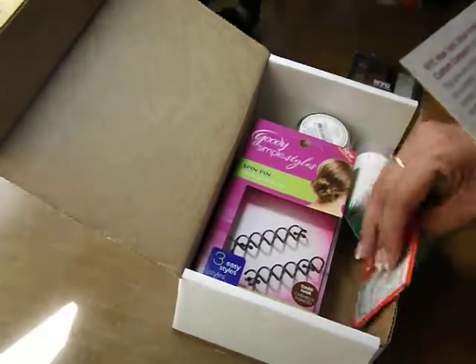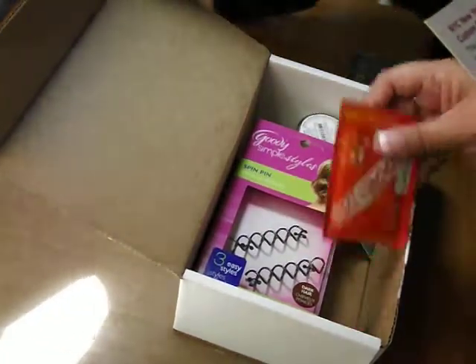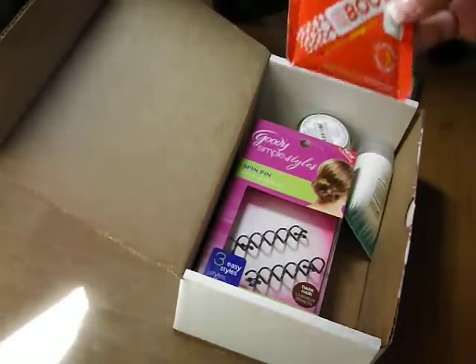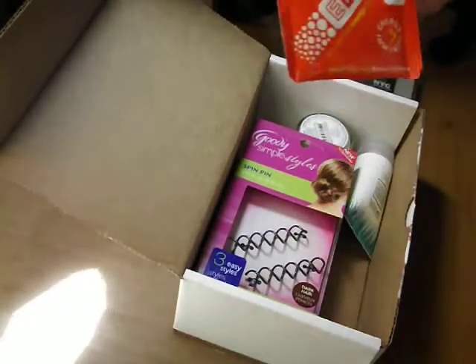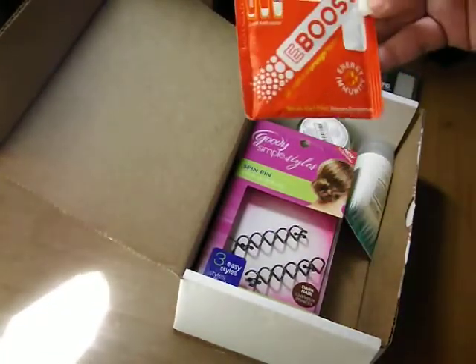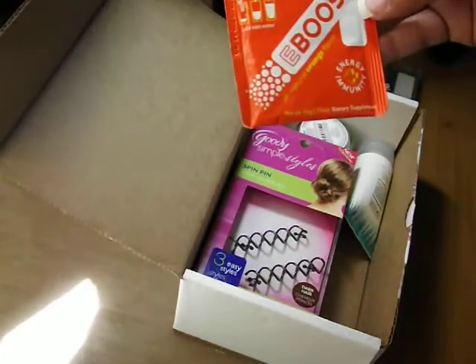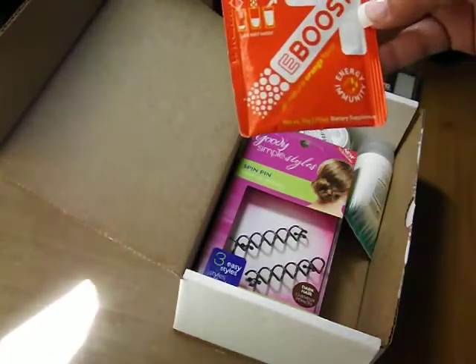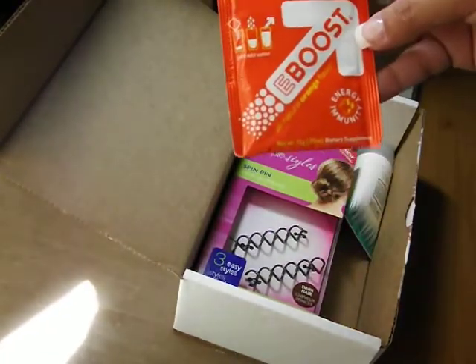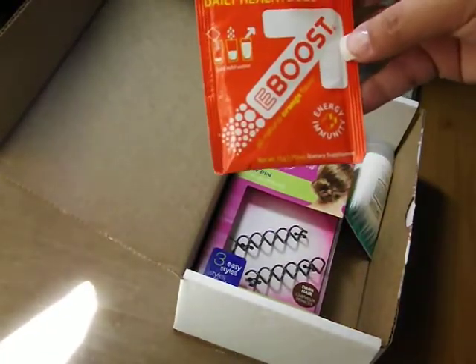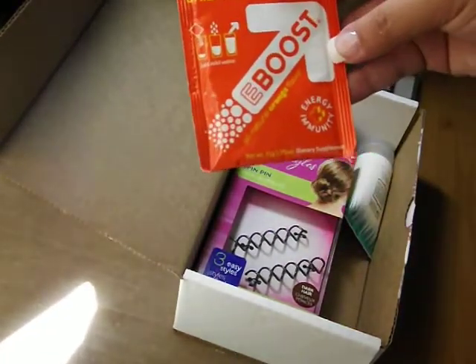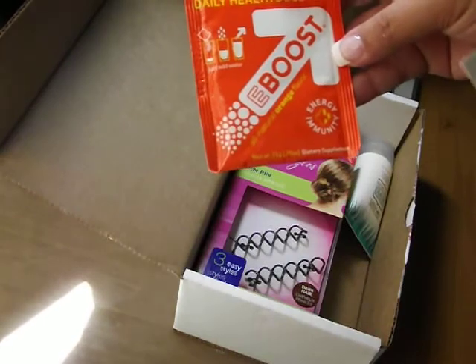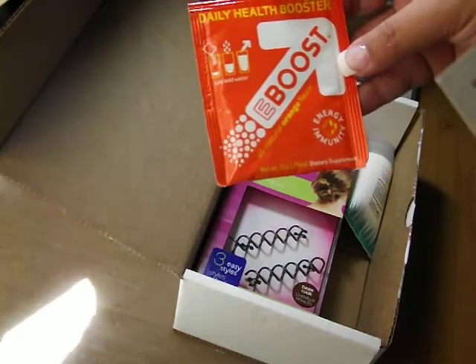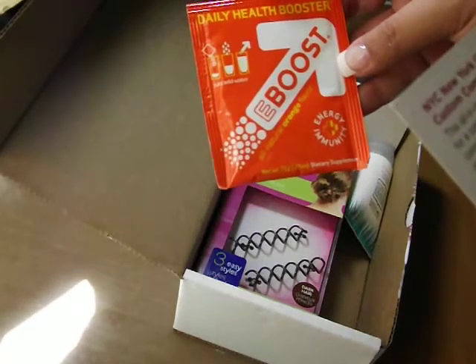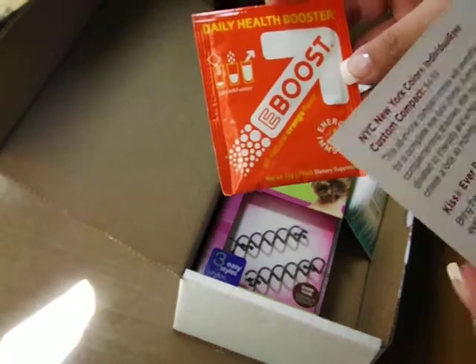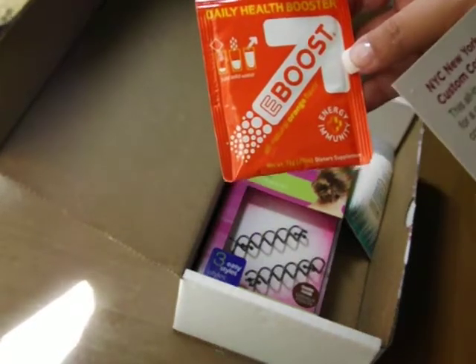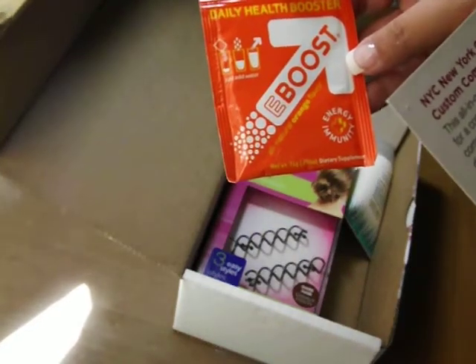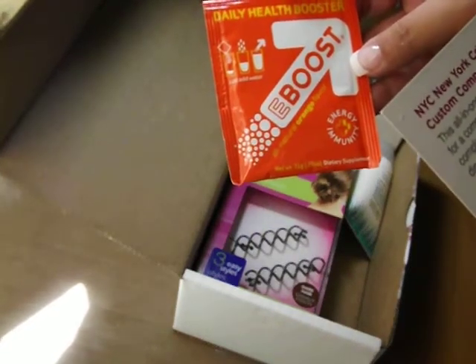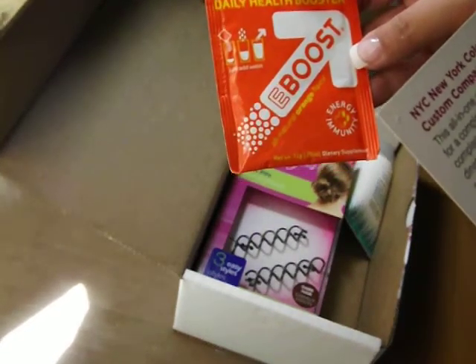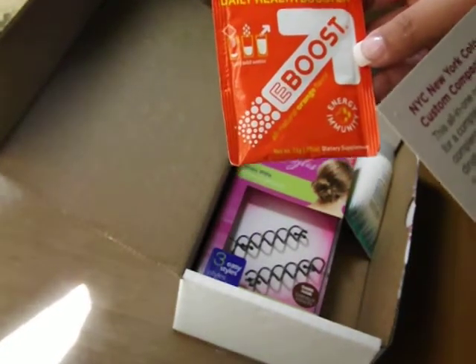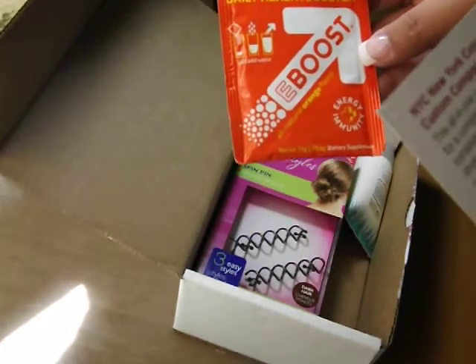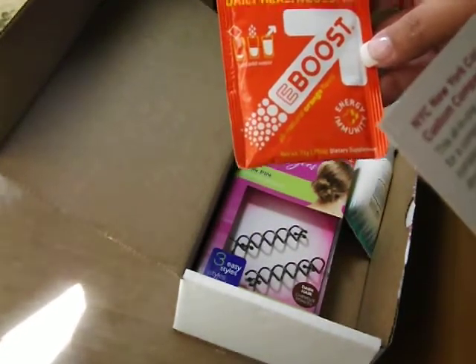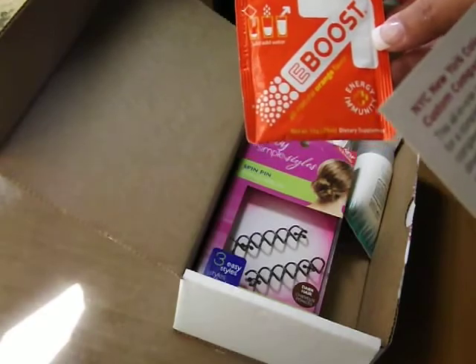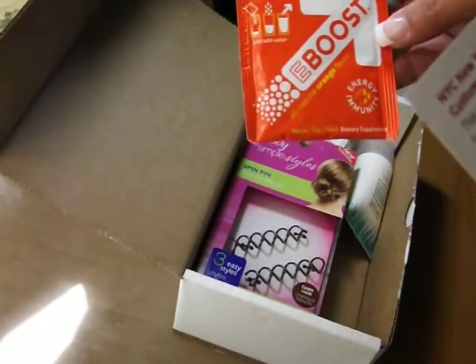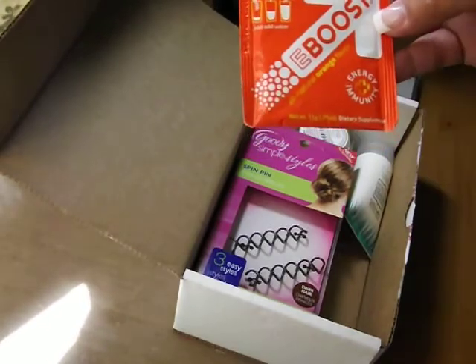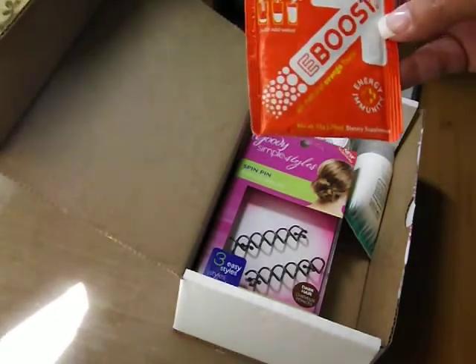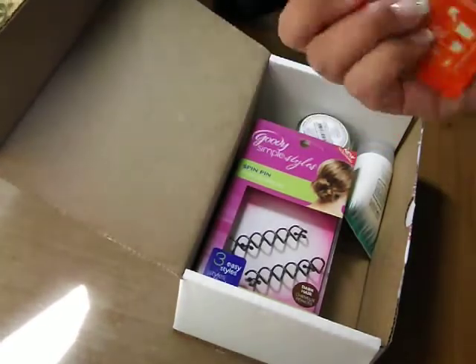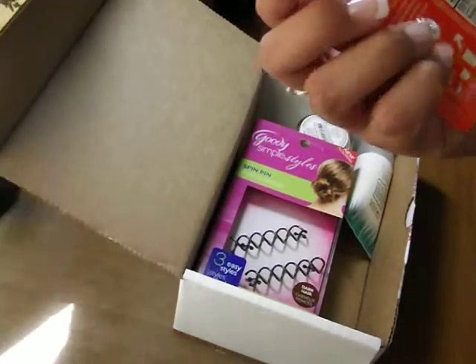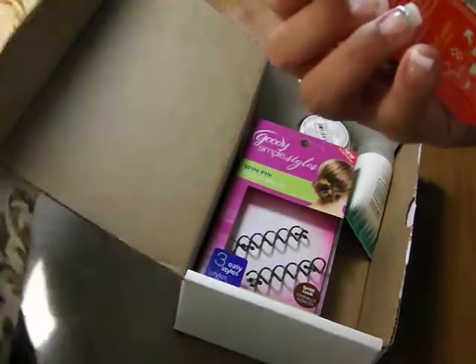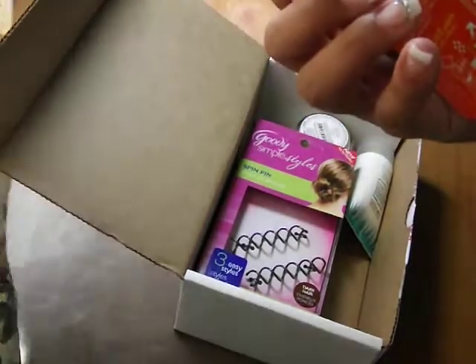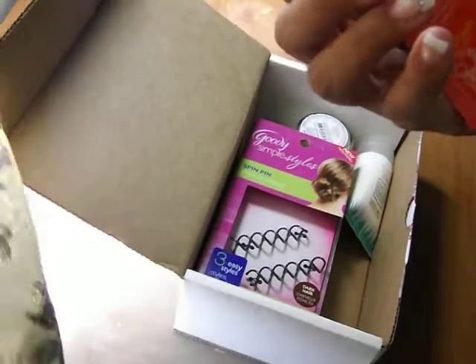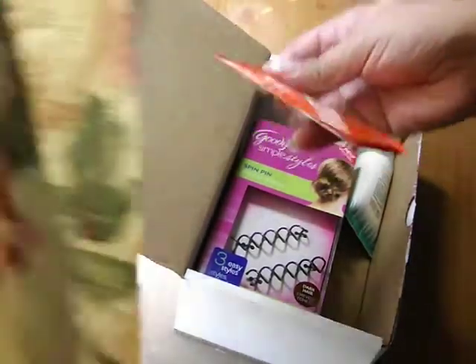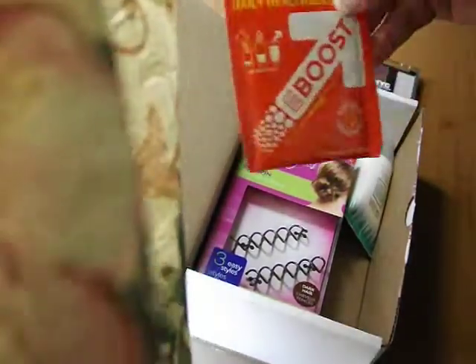This is Daily Health Boost — E-Boost, all-natural orange flavor. E-Boost will boost your mood, focus, and immunity with natural ingredients and no crash. So I'm going to try that out and see how that goes, especially right now.